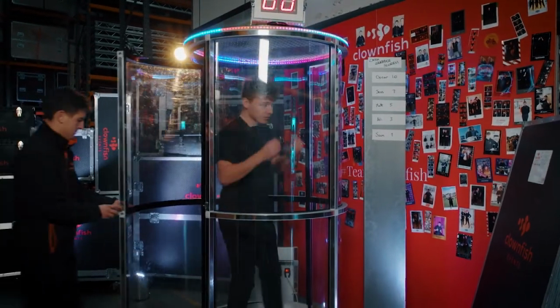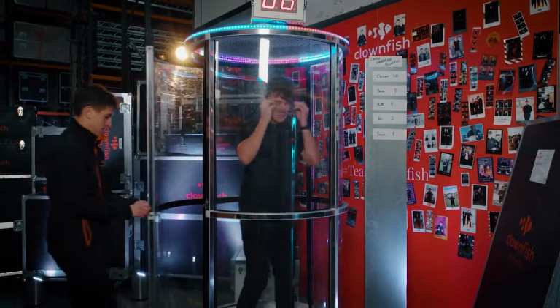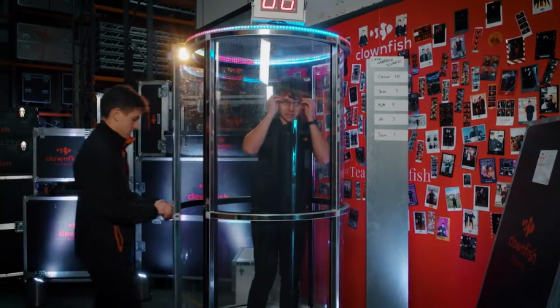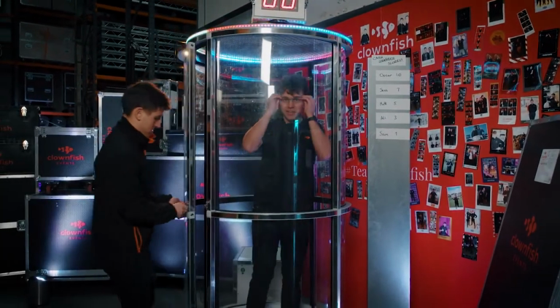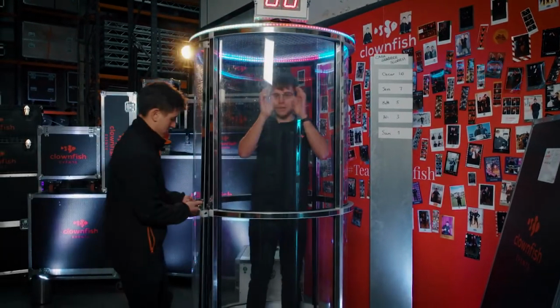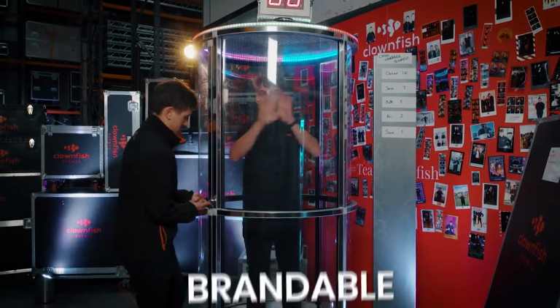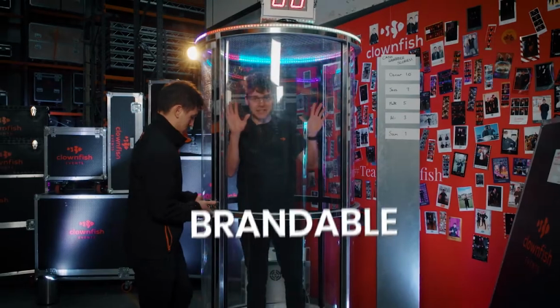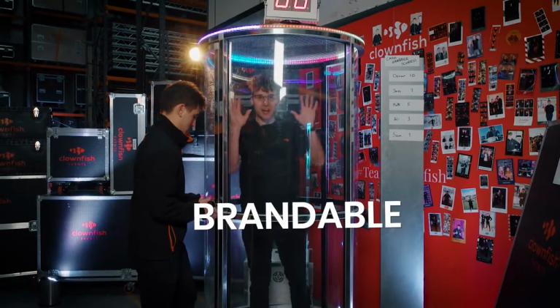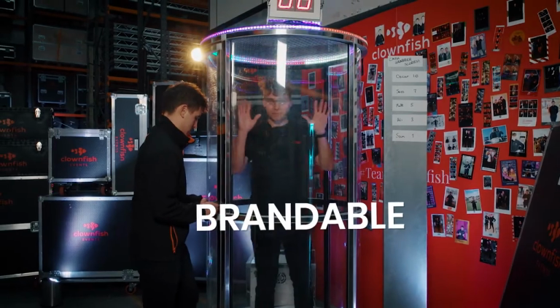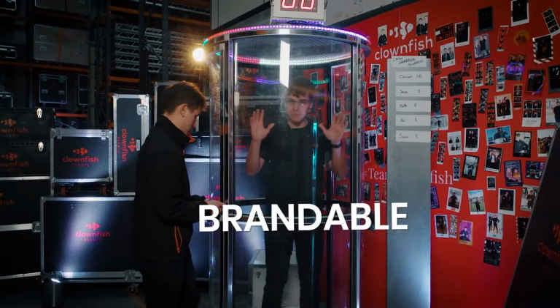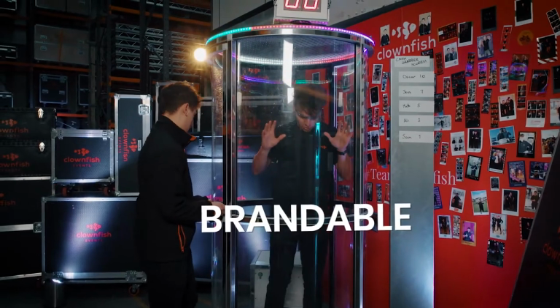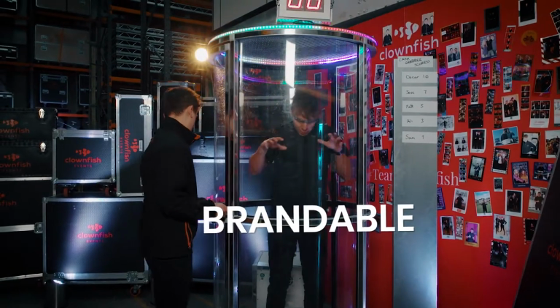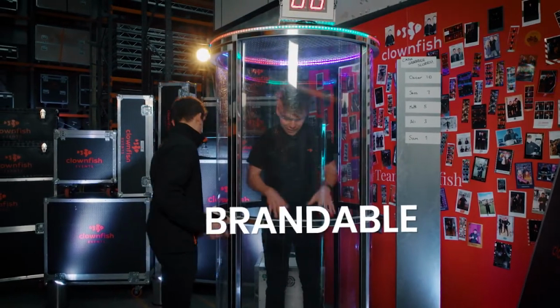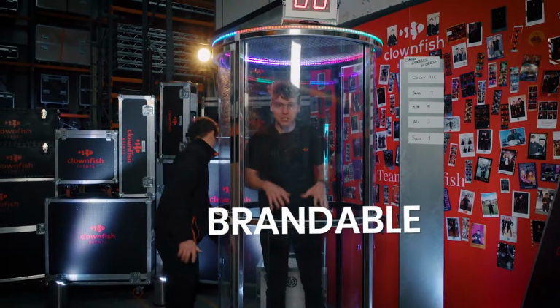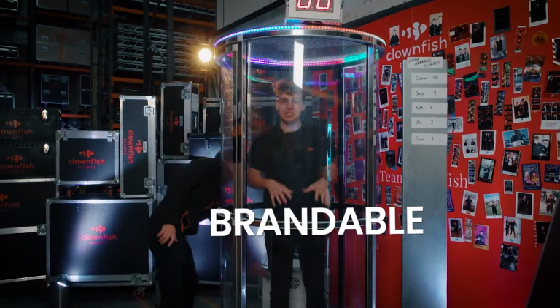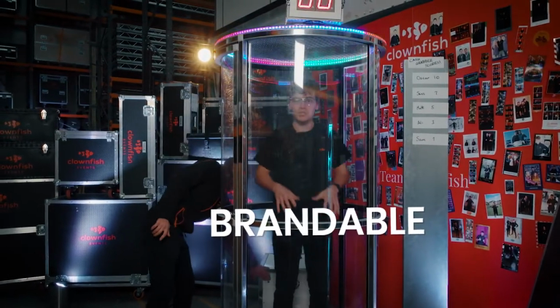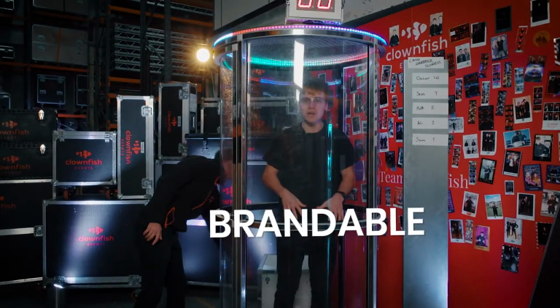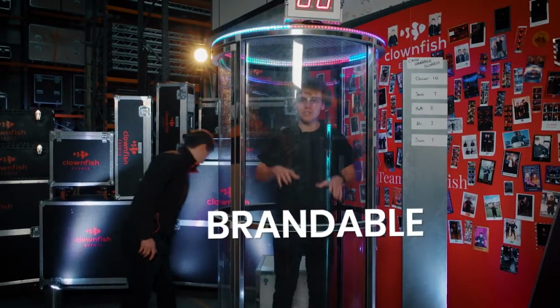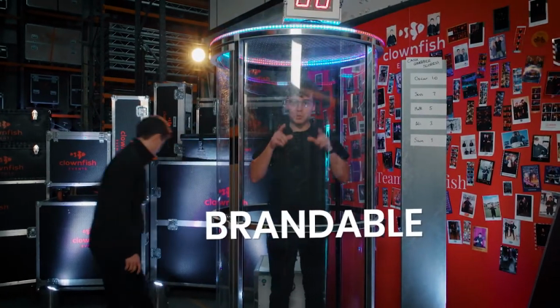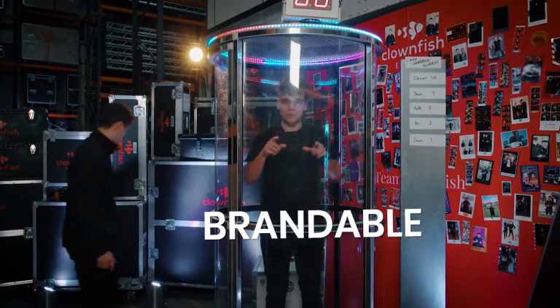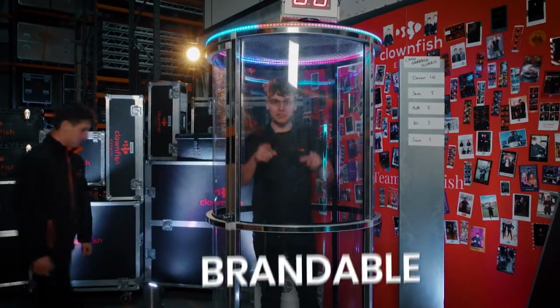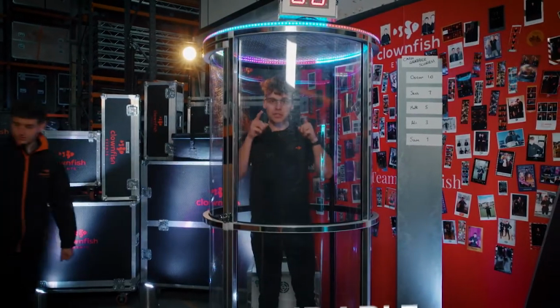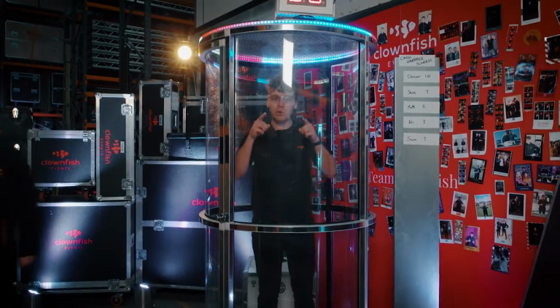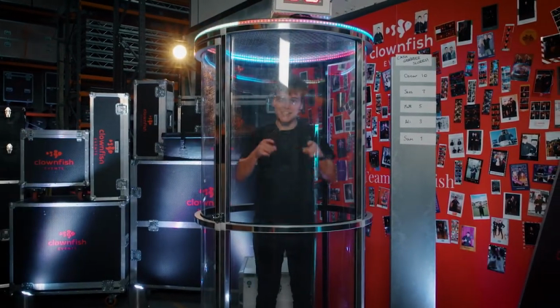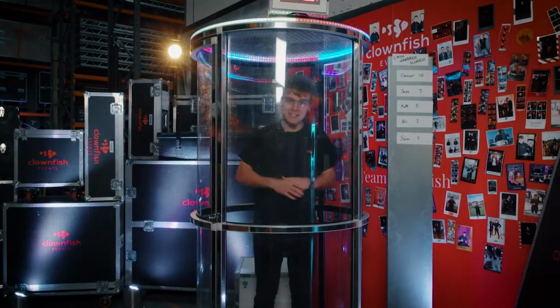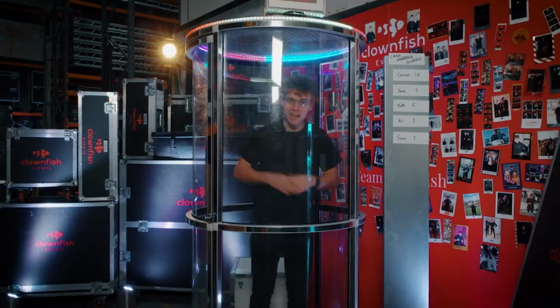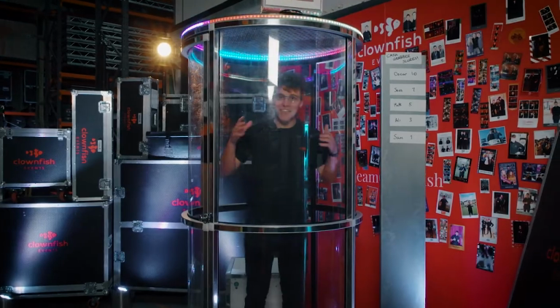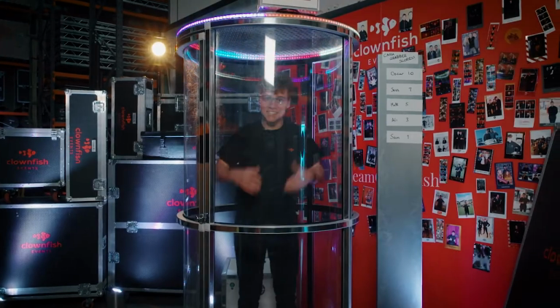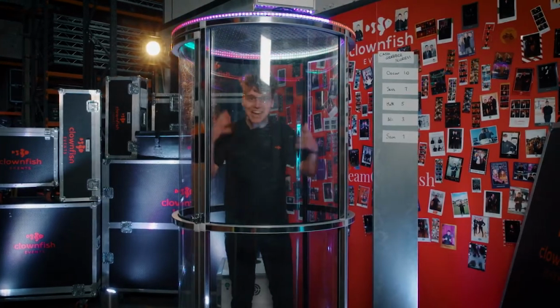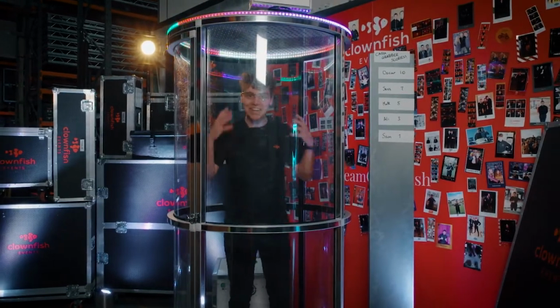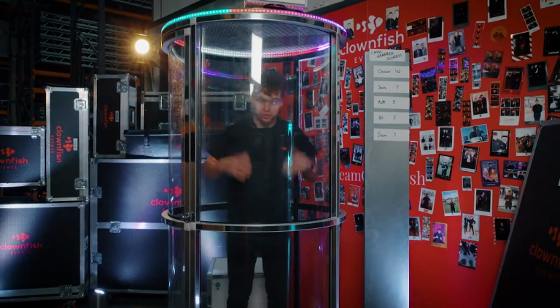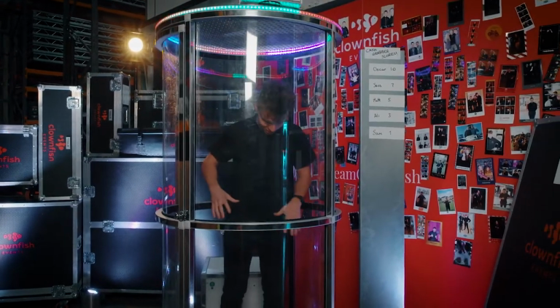The cylinder is completely custom brandable and we can even change the notes too to suit your event, to make you stand out. This is cash grabber.